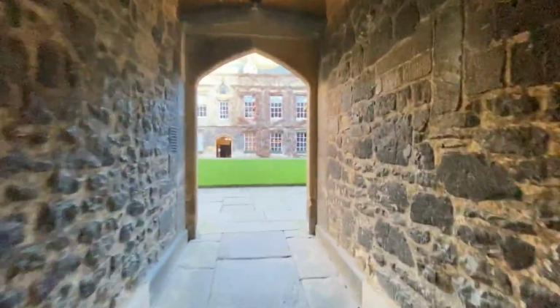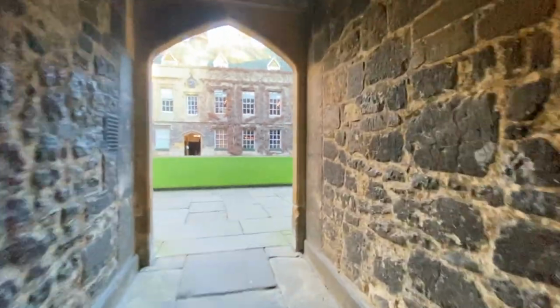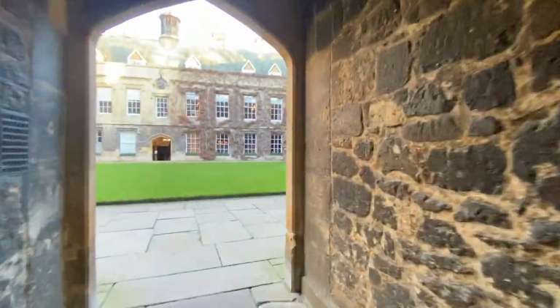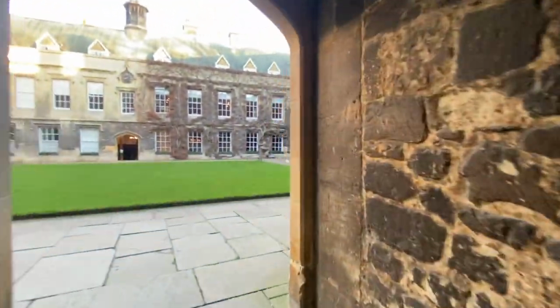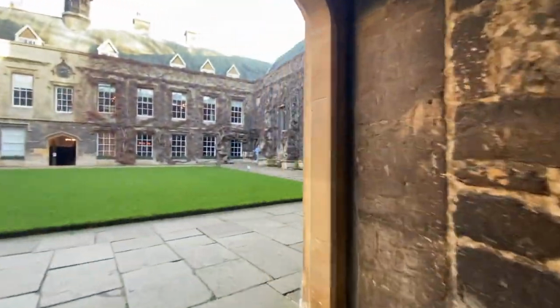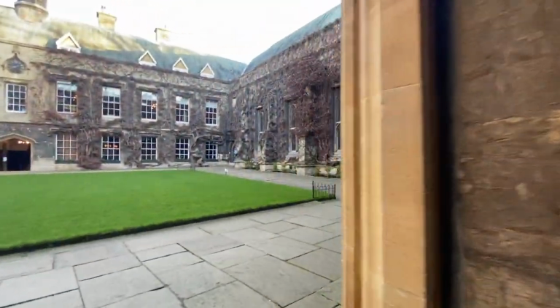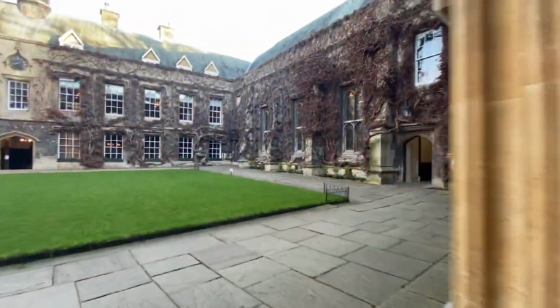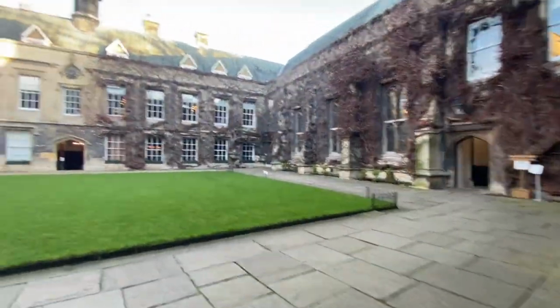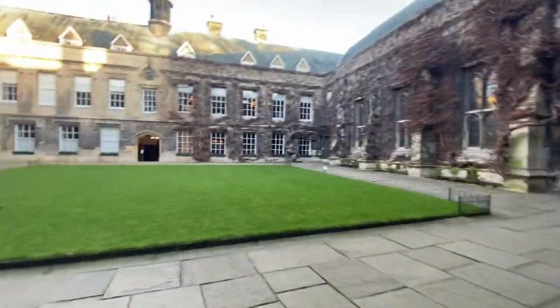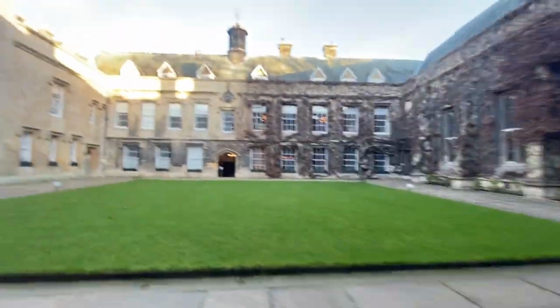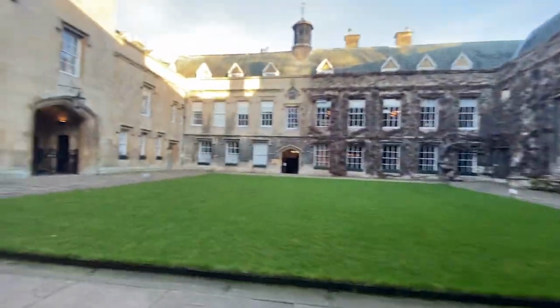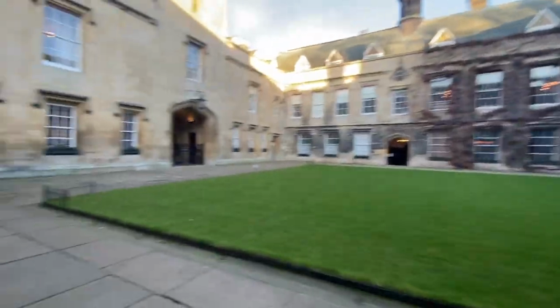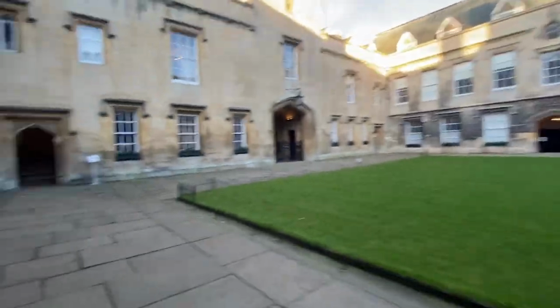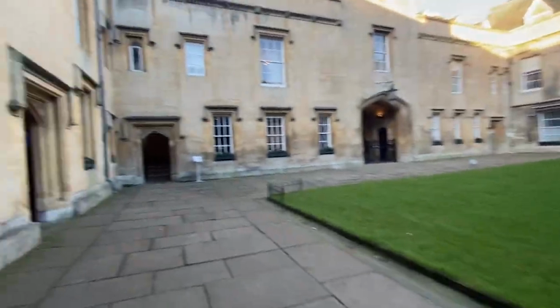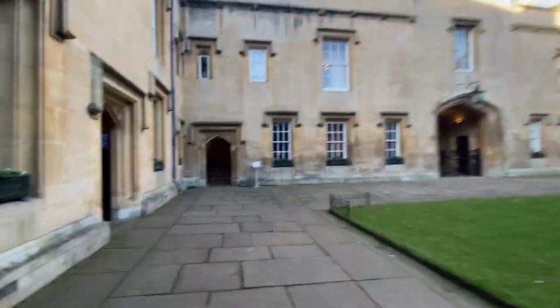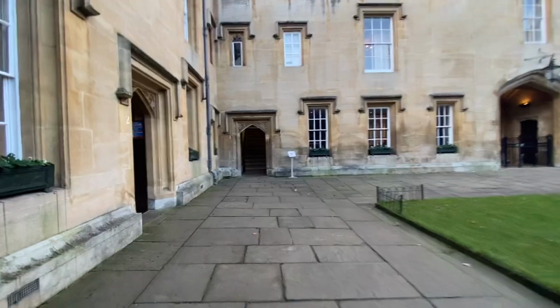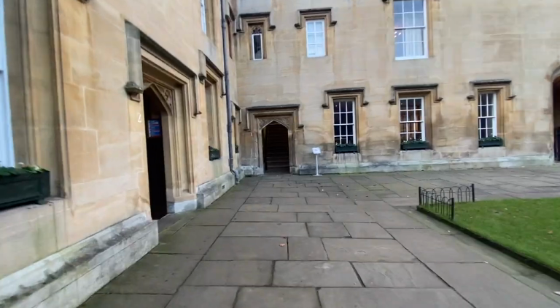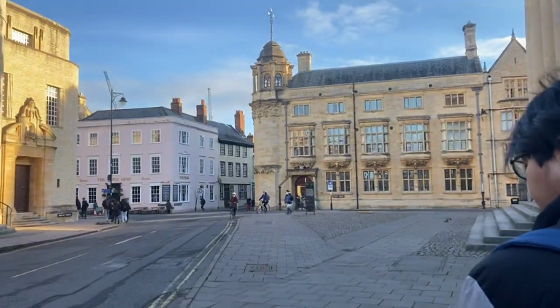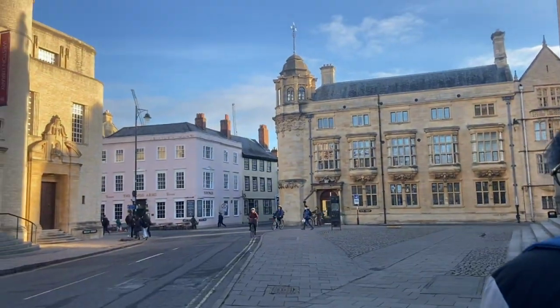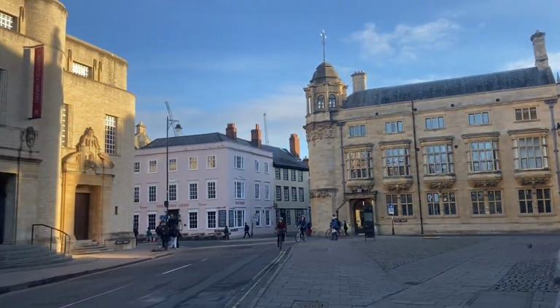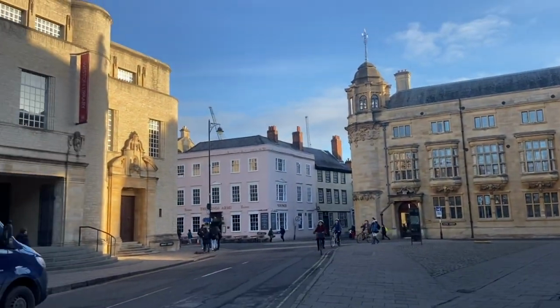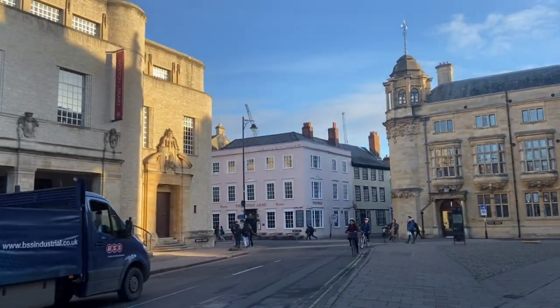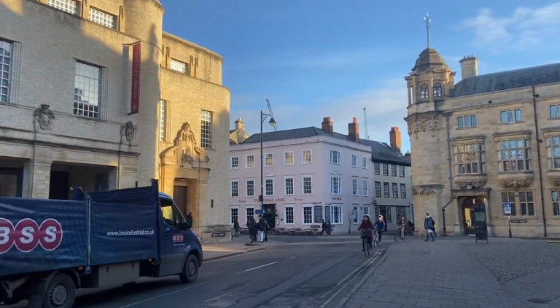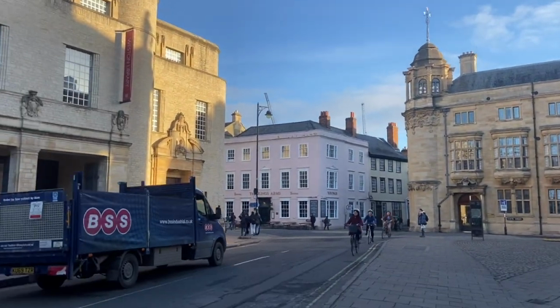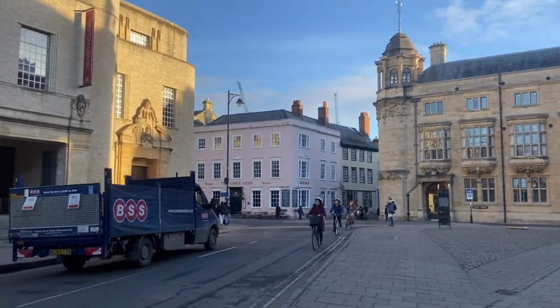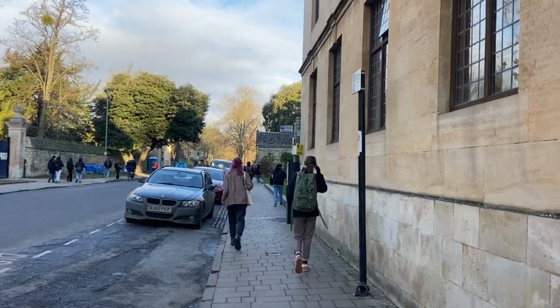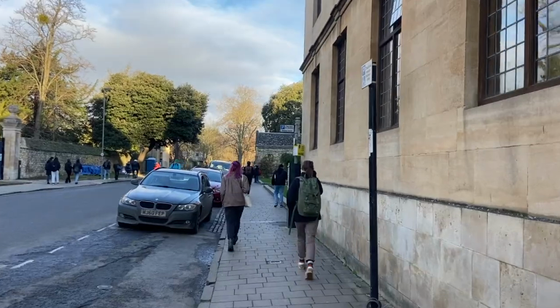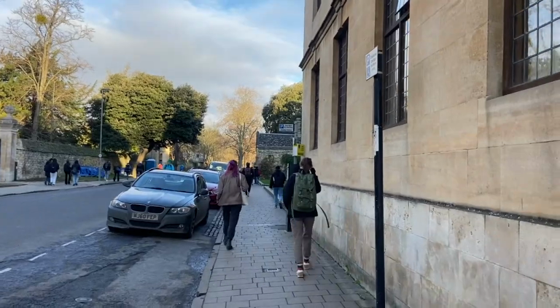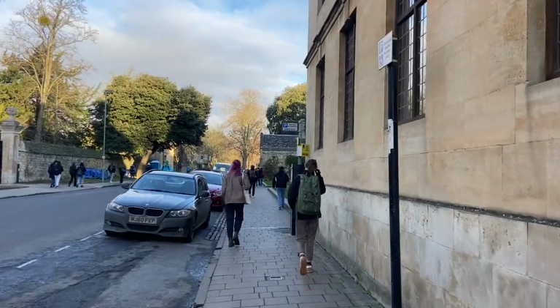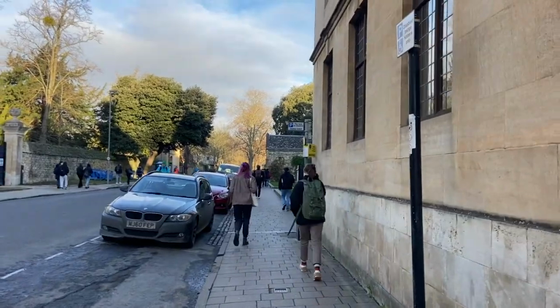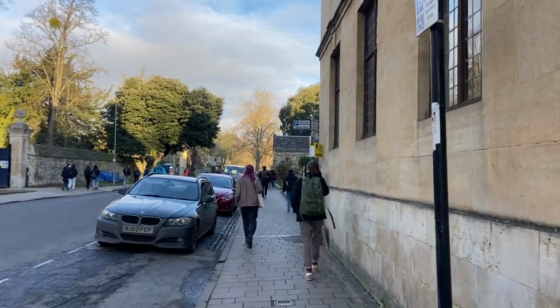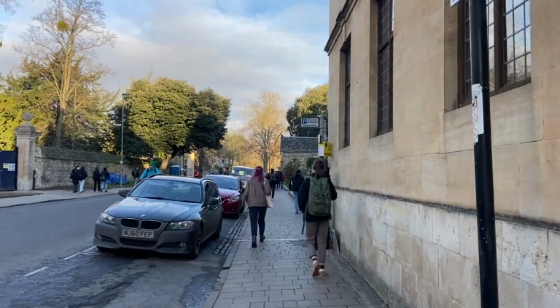I started off by dropping something off at a friend's room which is just across Grove Quad, which you can see, before heading out to my first lecture. I'm at Lincoln College which is pretty central so lectures are only about a 10 minute walk away.